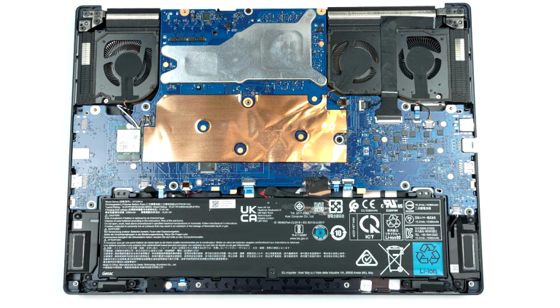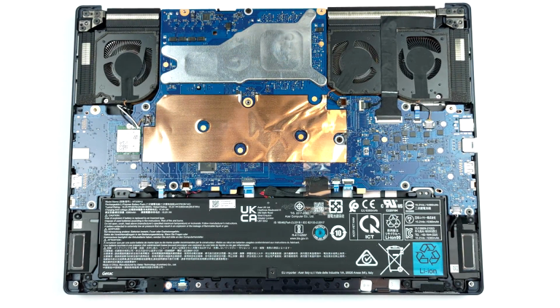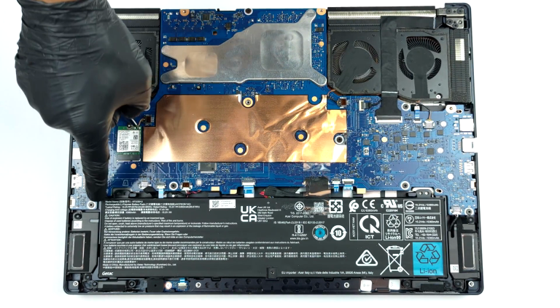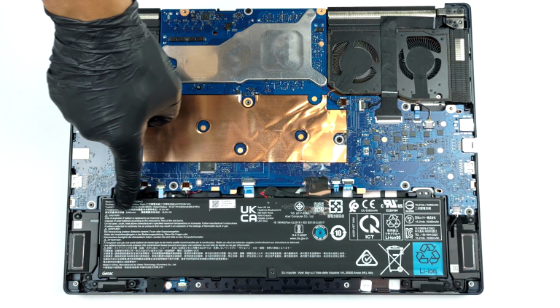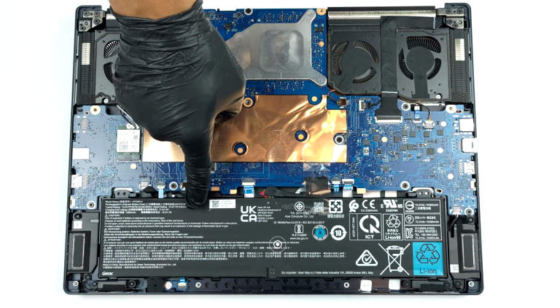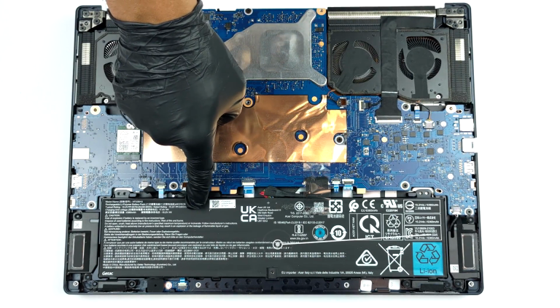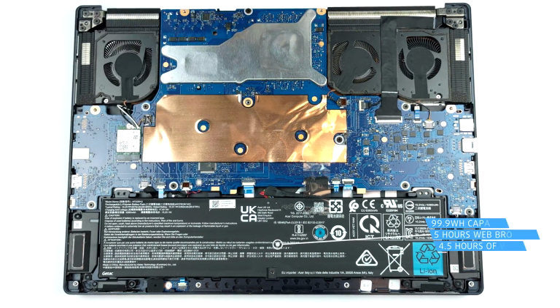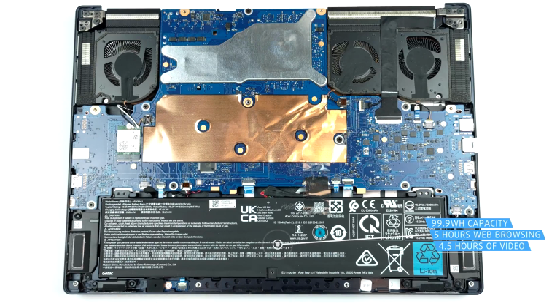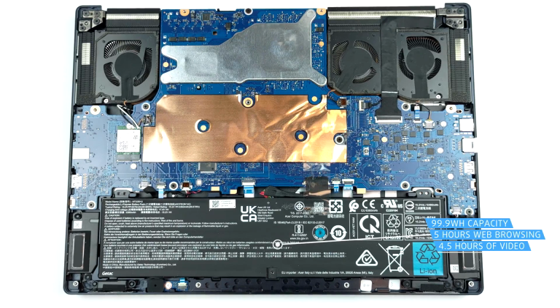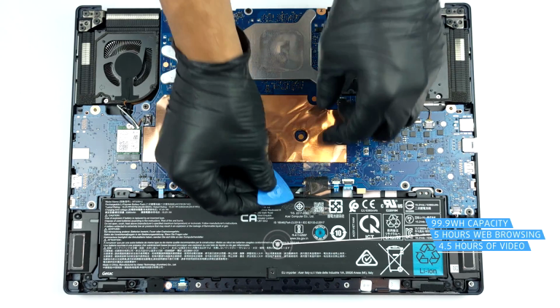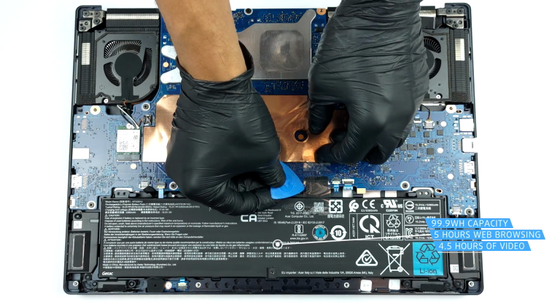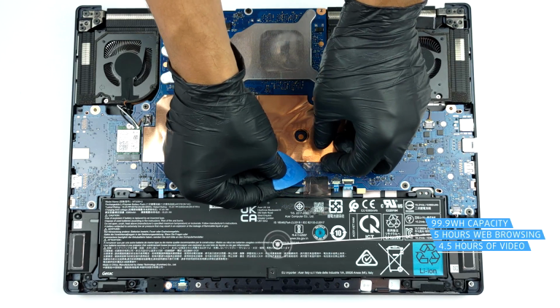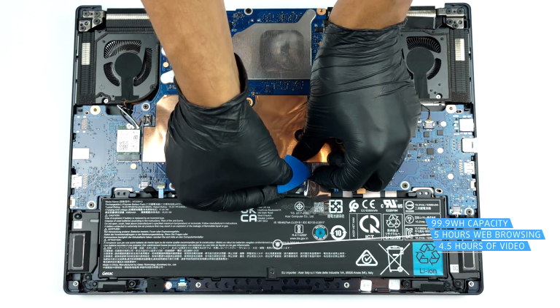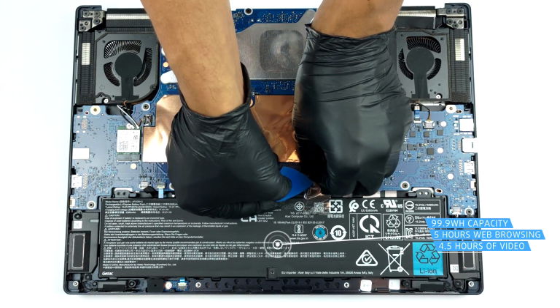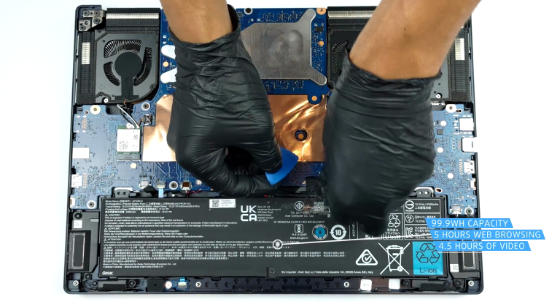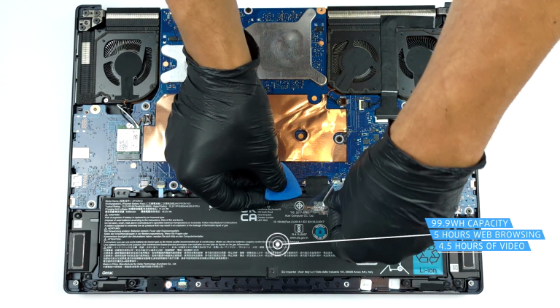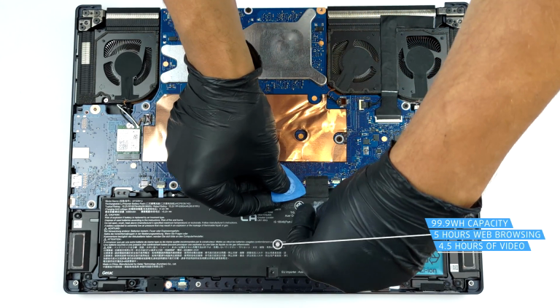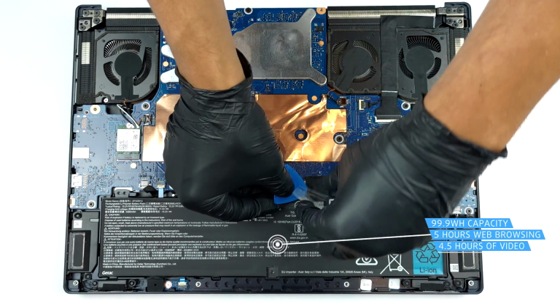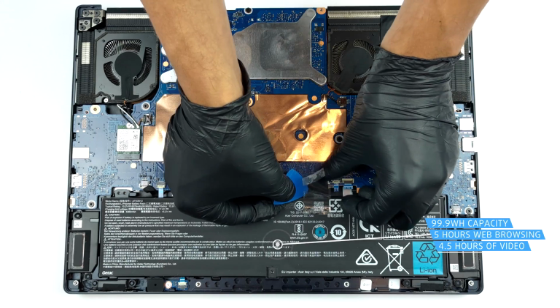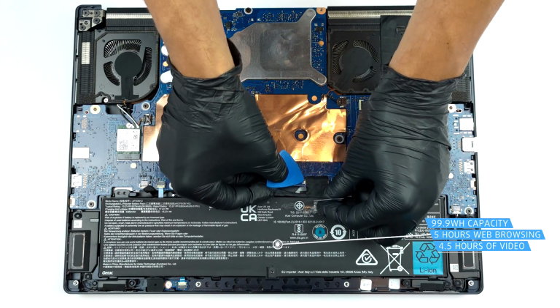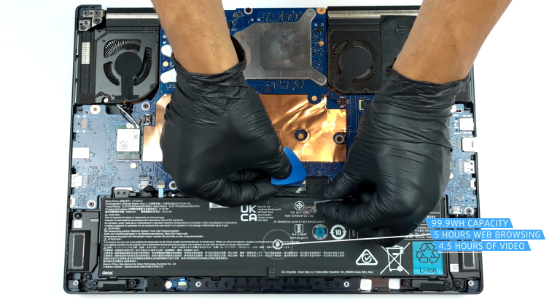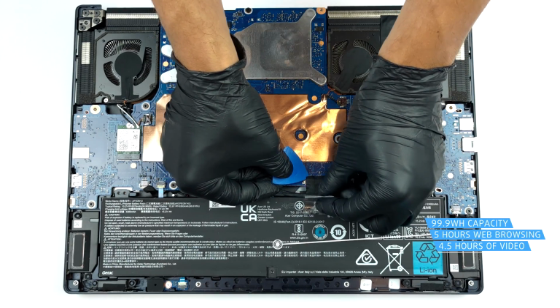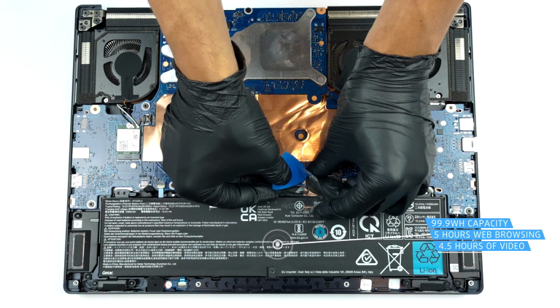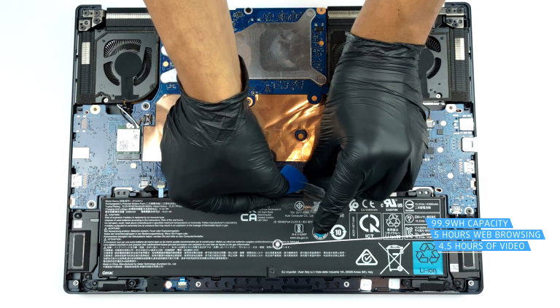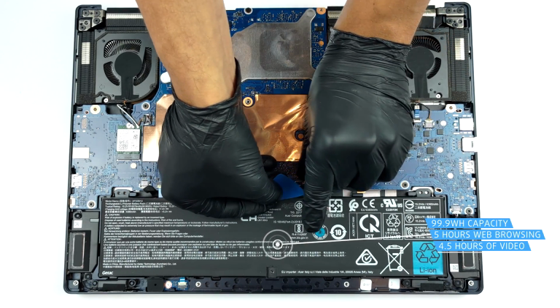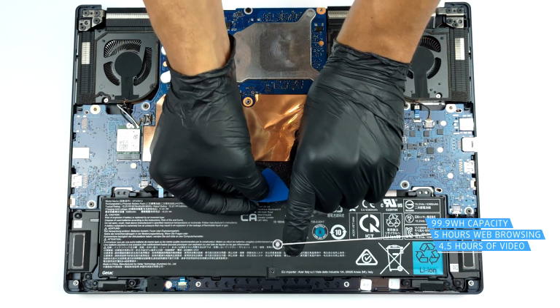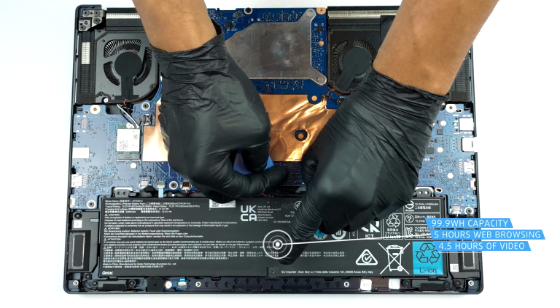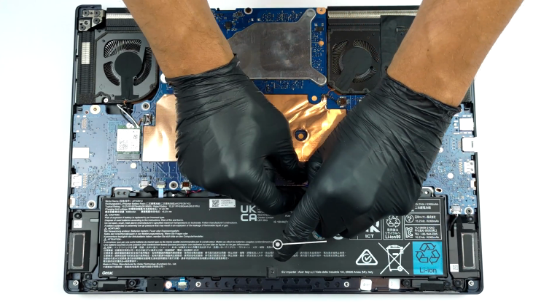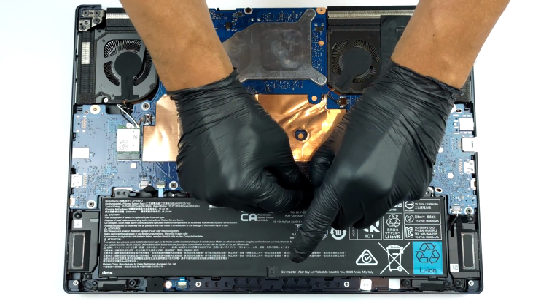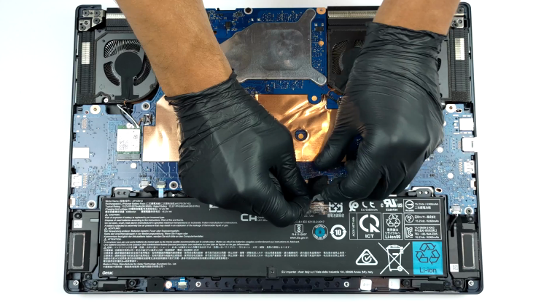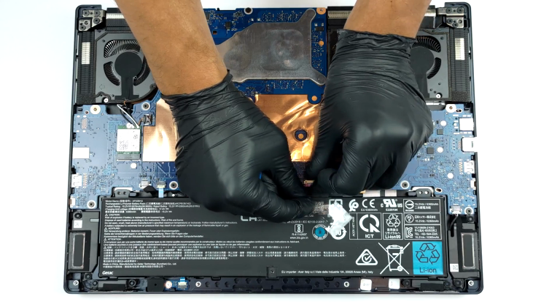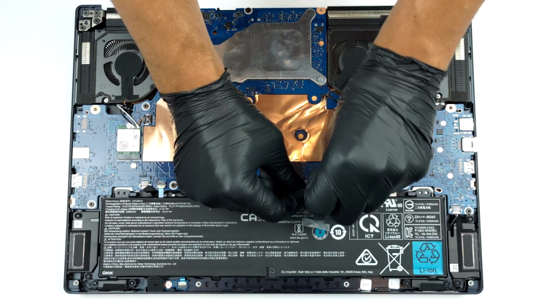Inside, we find a 99.9Wh battery pack. It lasts for 5 hours of web browsing, or 4 hours and 30 minutes of video playback. To take it out, just unplug the battery from the motherboard and lift it away.